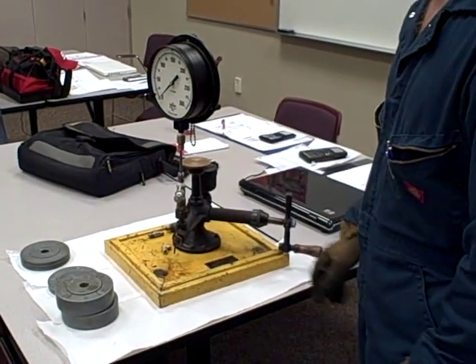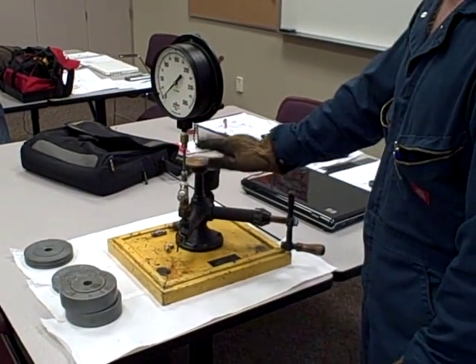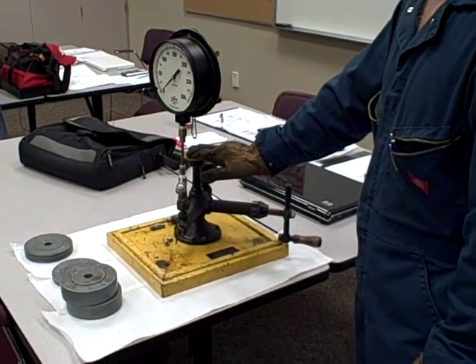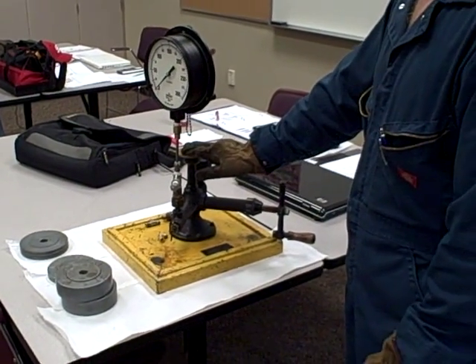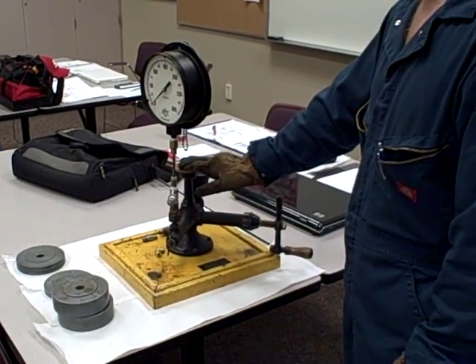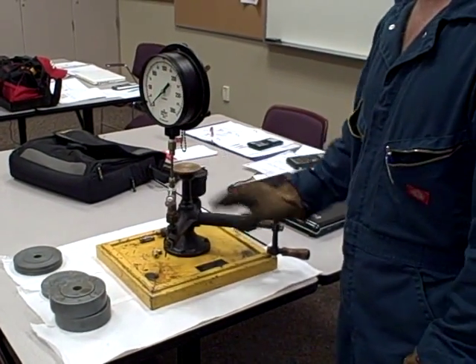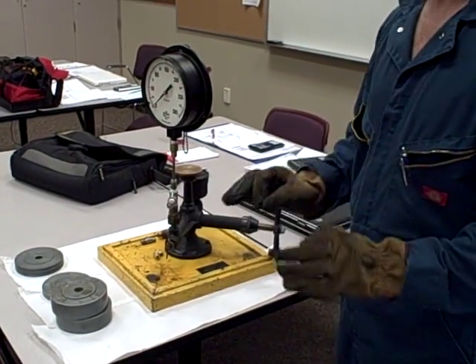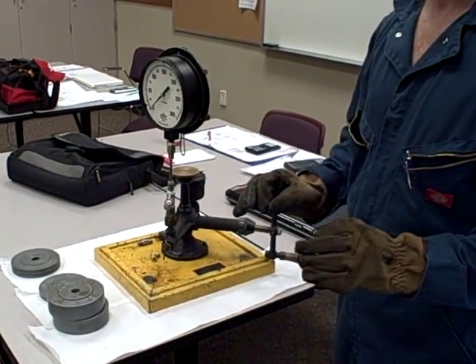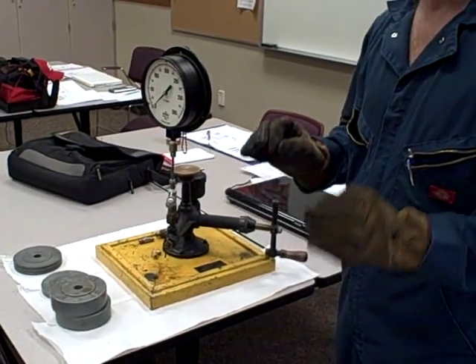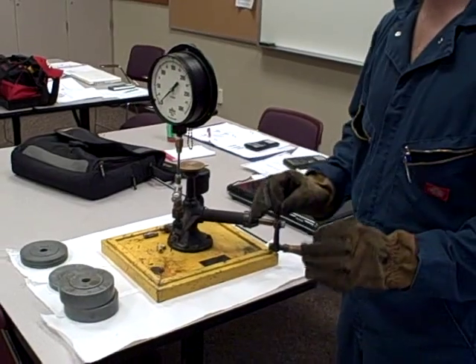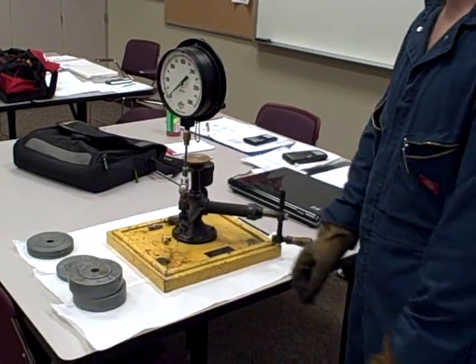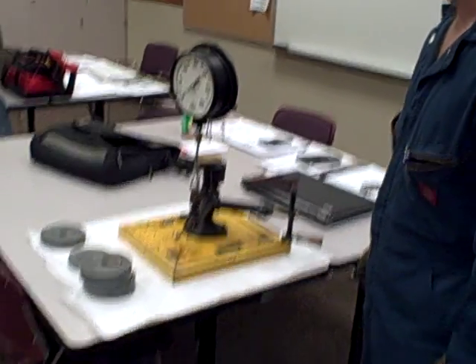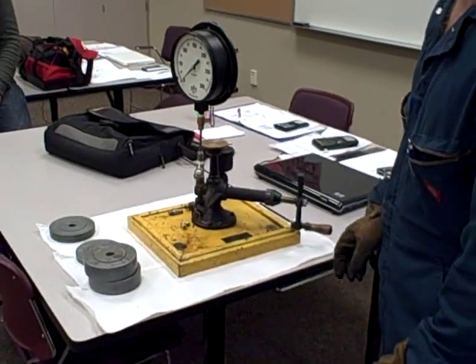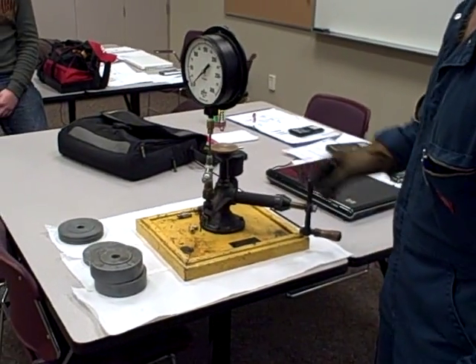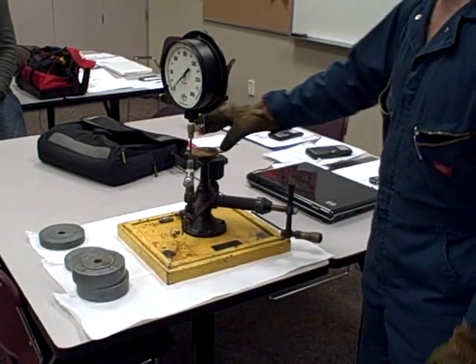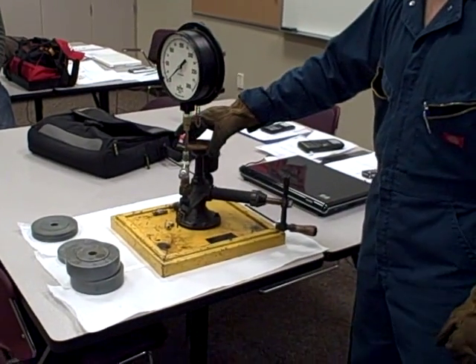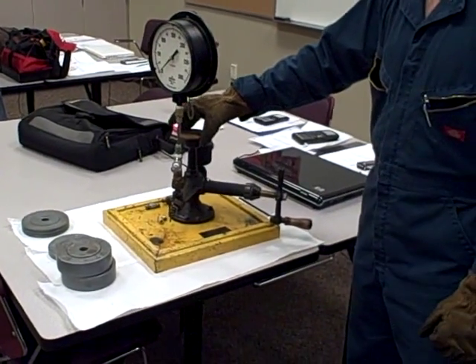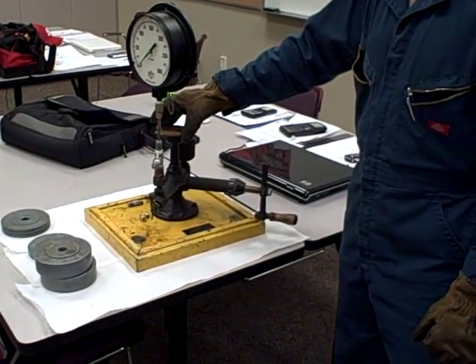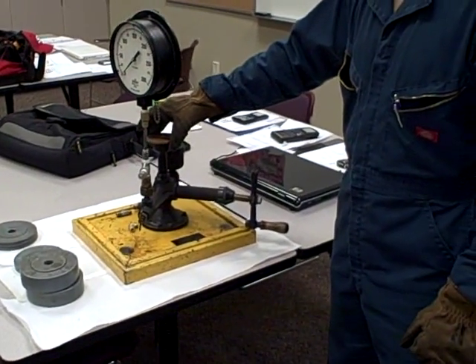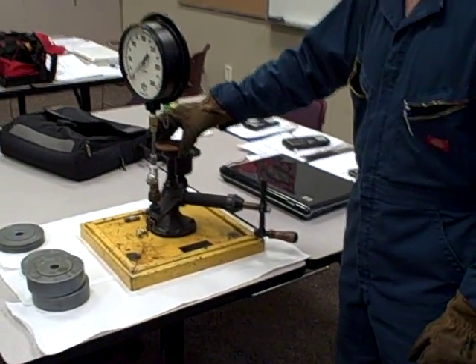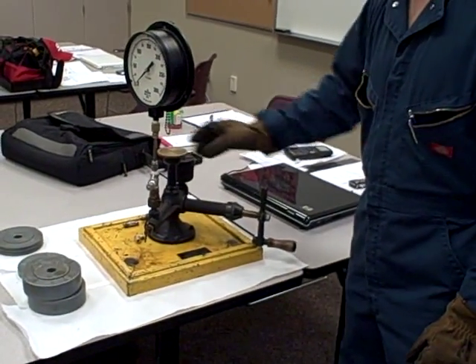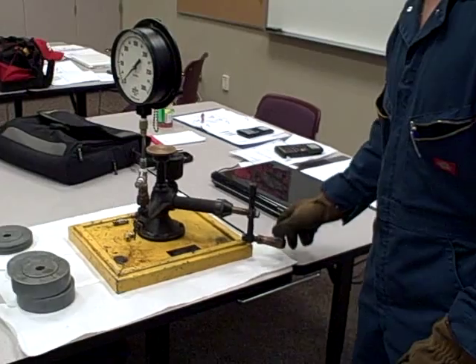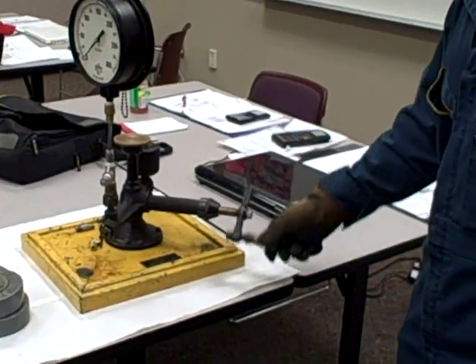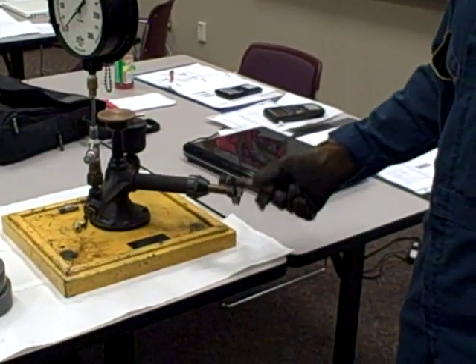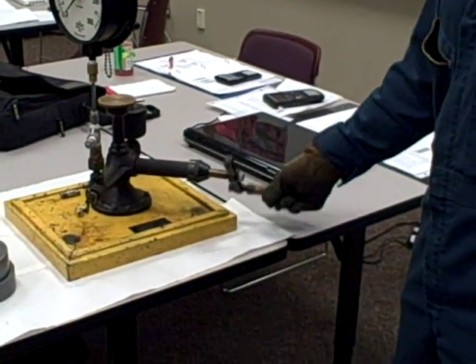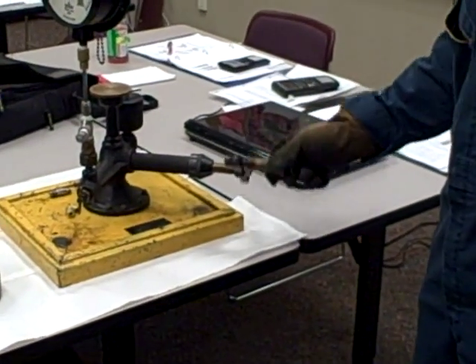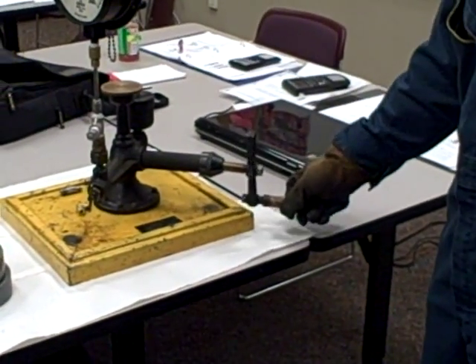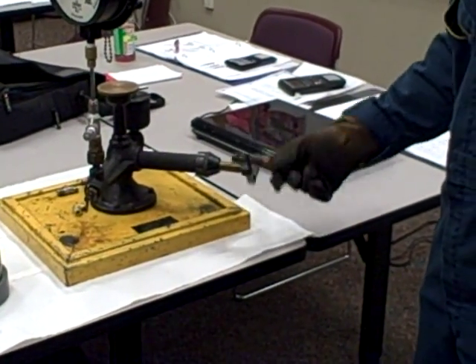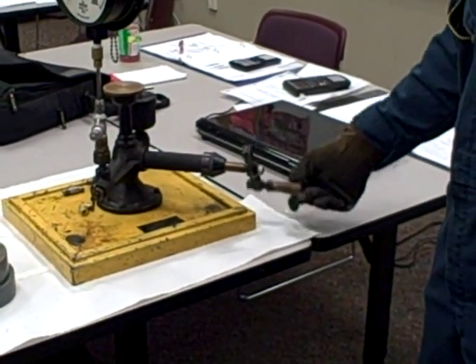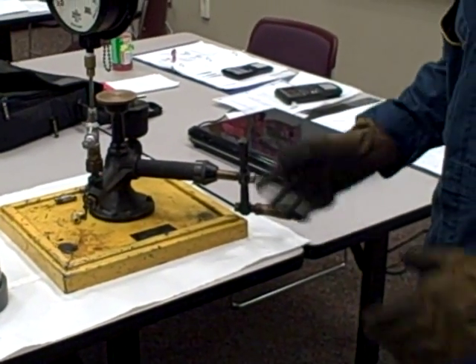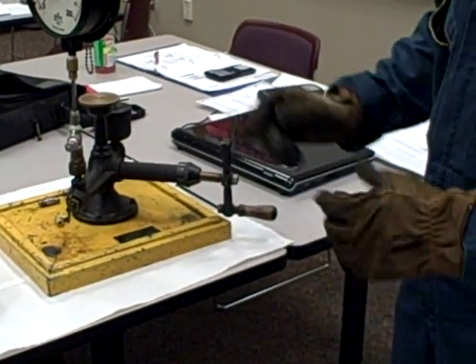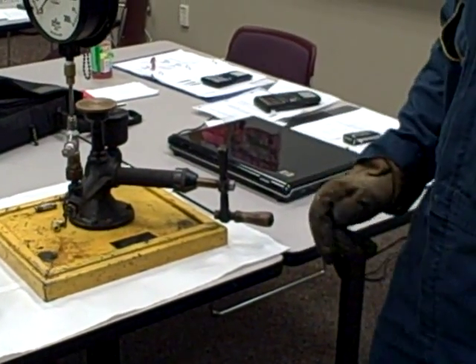The purpose of a deadweight tester is to generate a very precise known amount of pressure. The way it works, we've got two pistons here: a primary piston, and over here is the secondary piston I can turn in and out. It works on oil pressure.